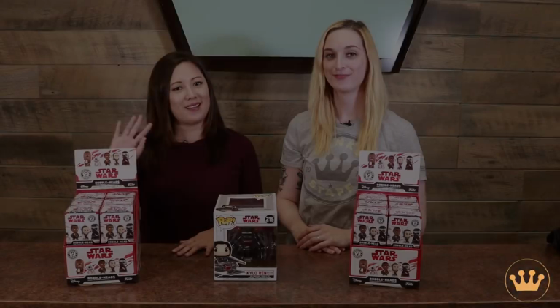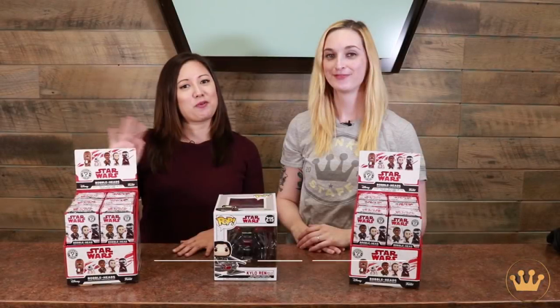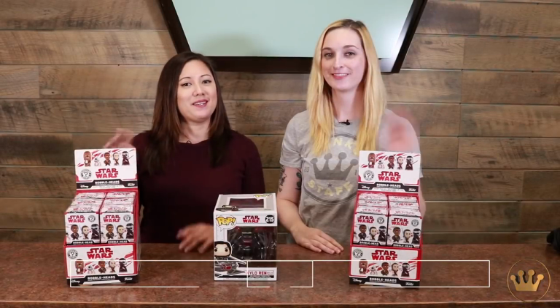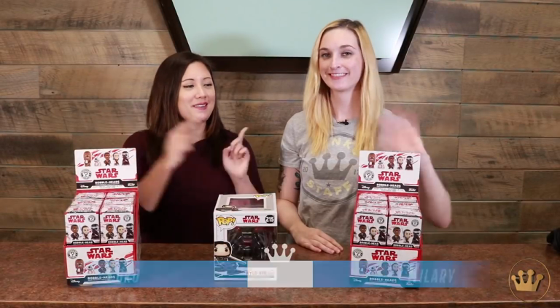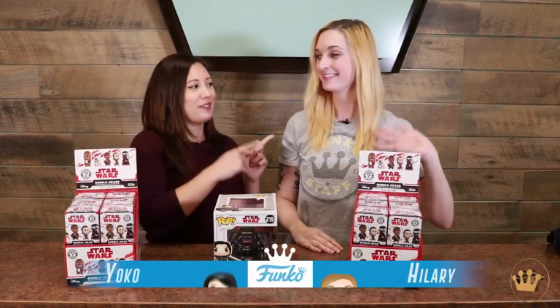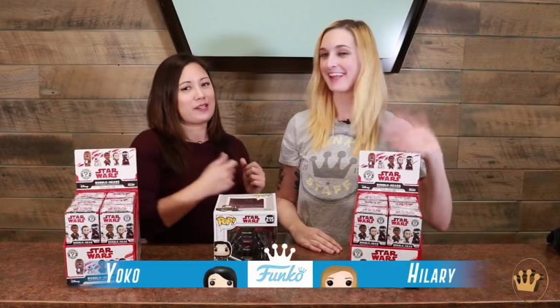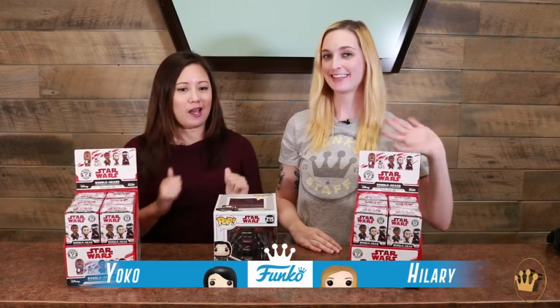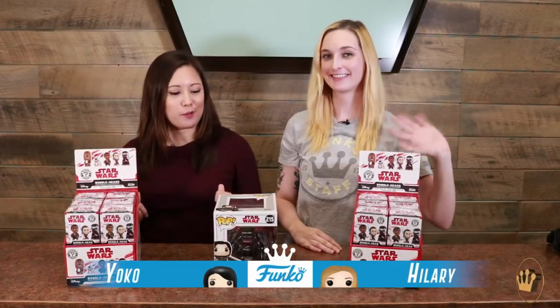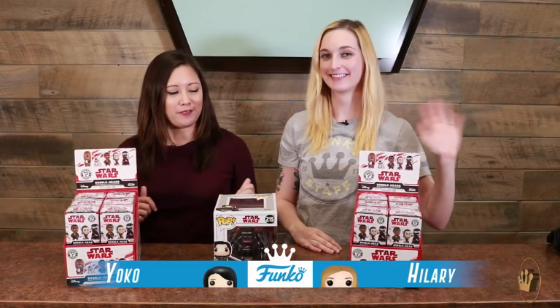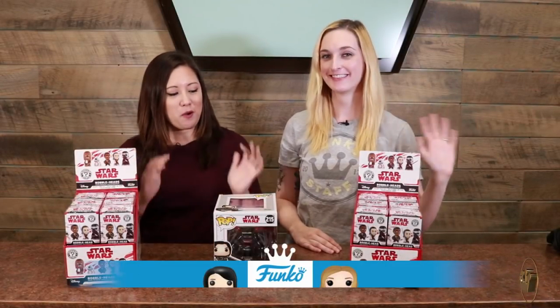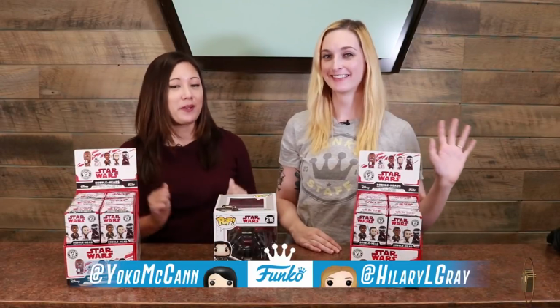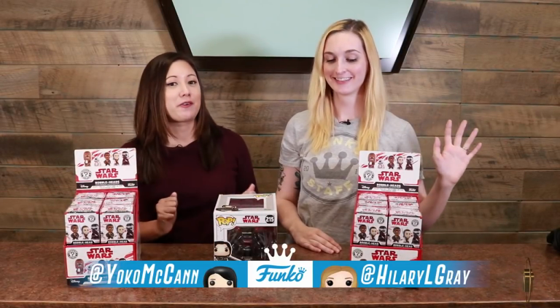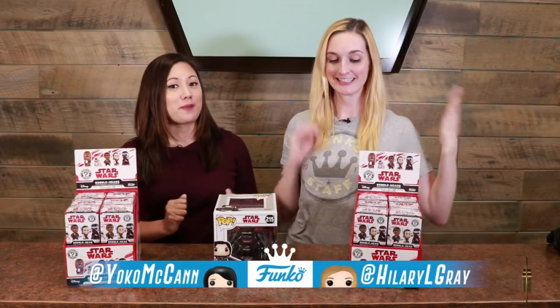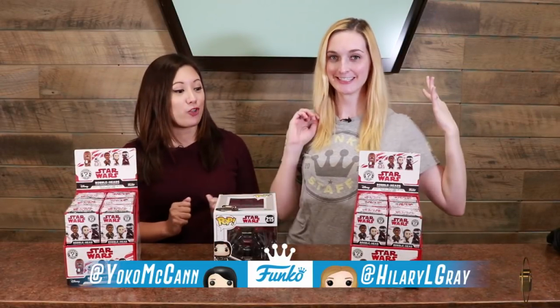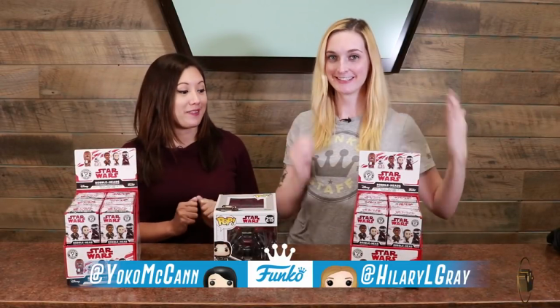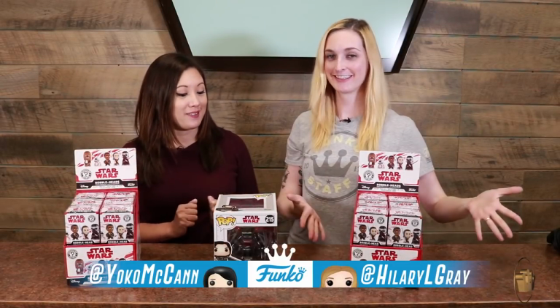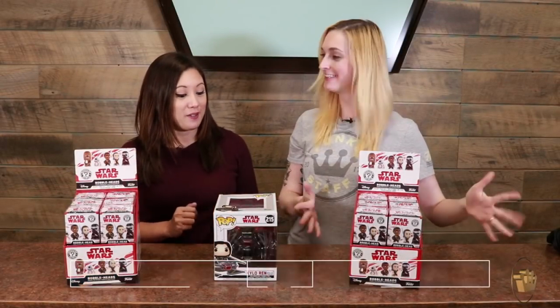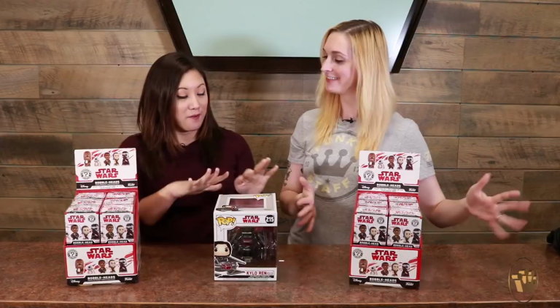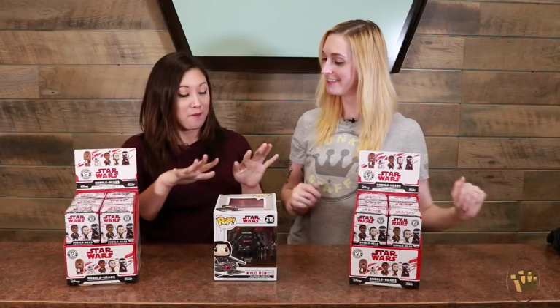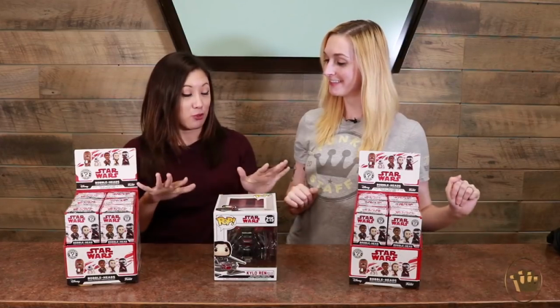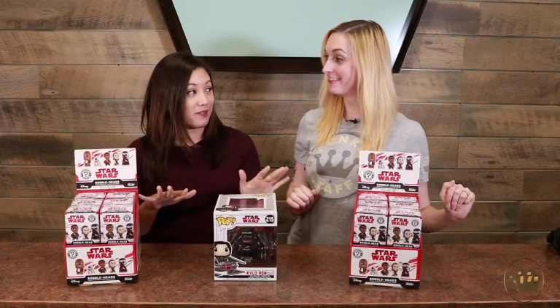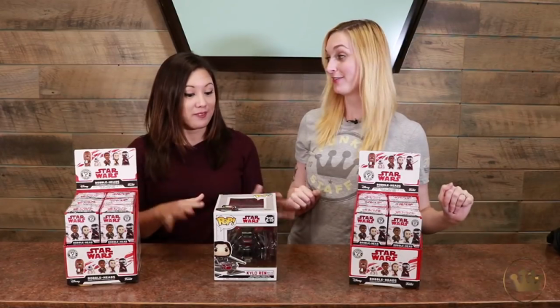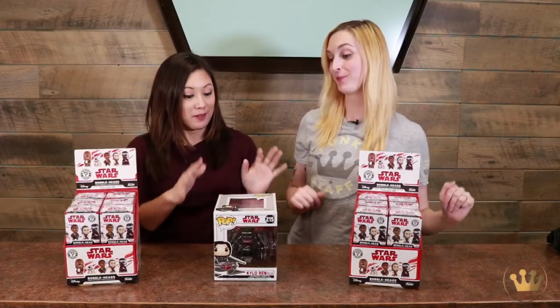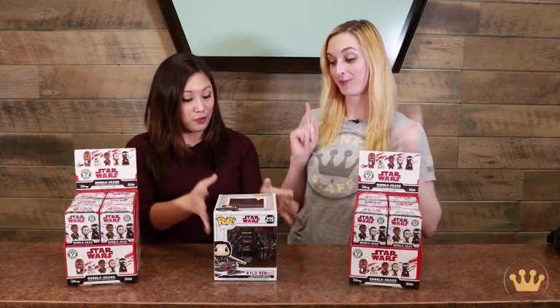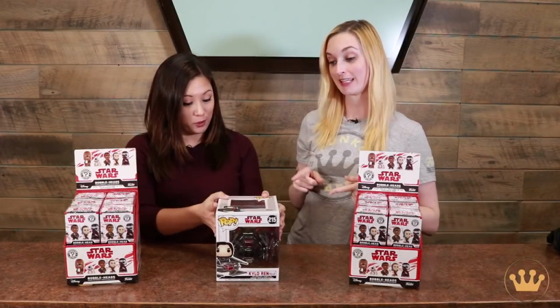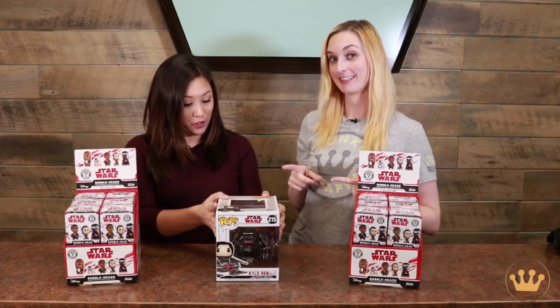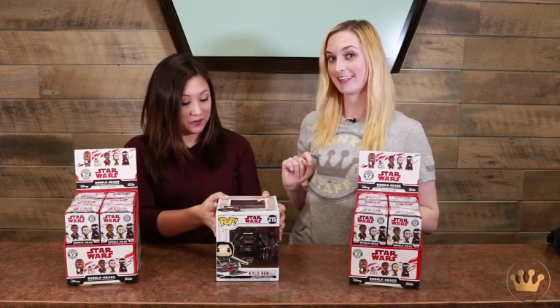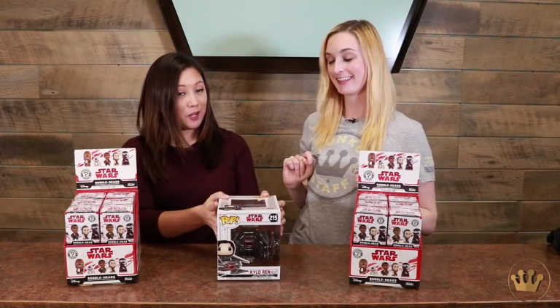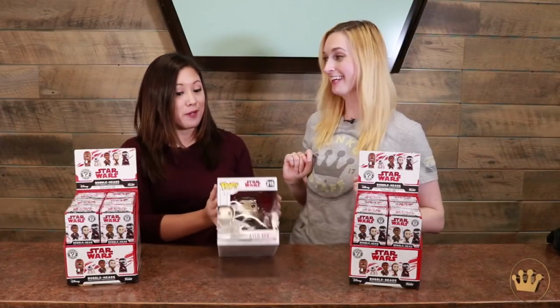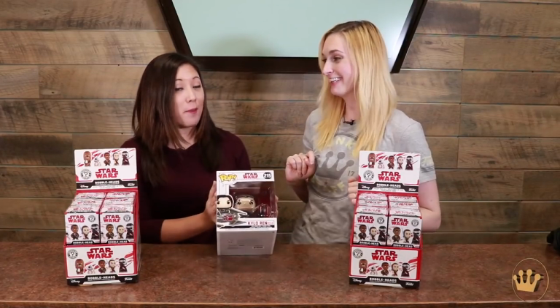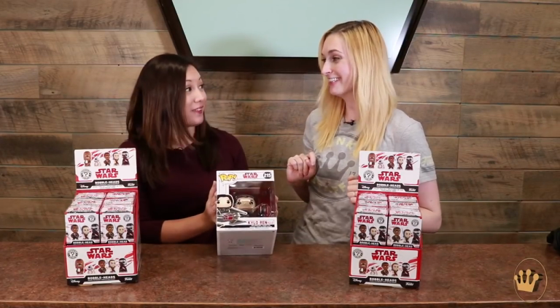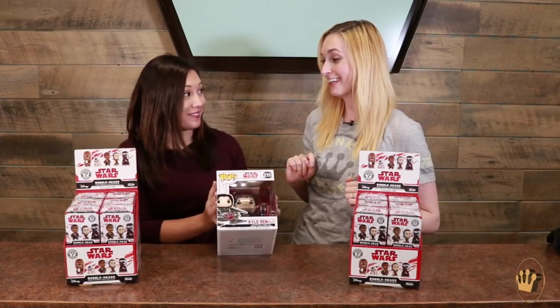Hi everyone, this is Hillary. Hey, I'm Yoko. We are here with some Last Jedi goodies — Mr. Minis obviously — but first I want to show you this Kylo Ren Pop Deluxe.